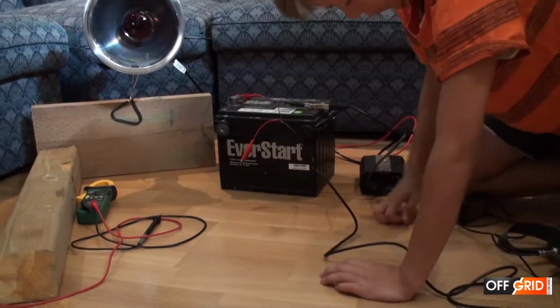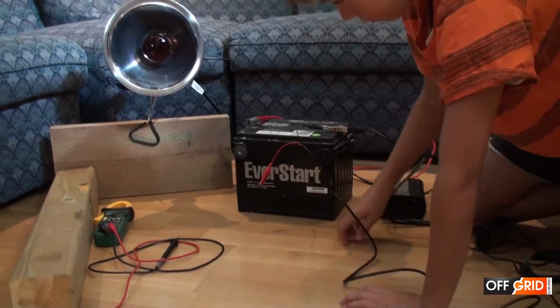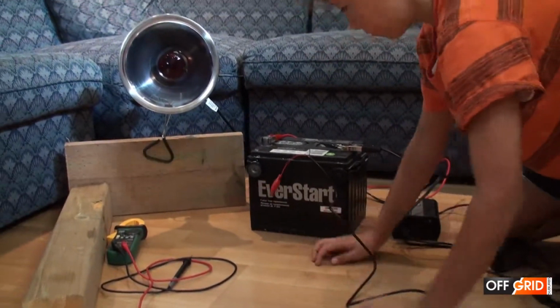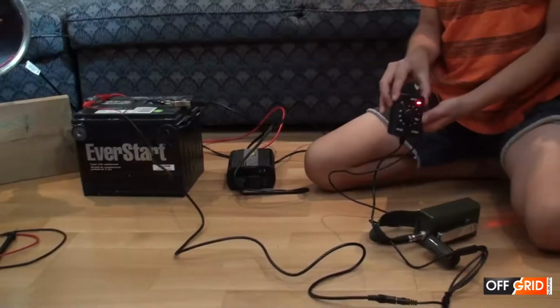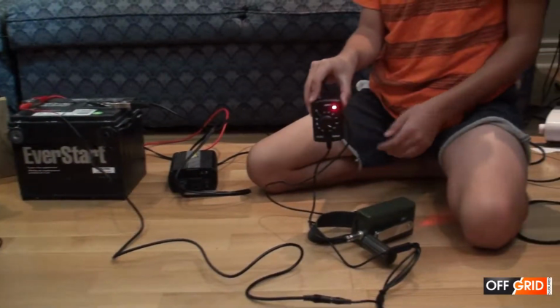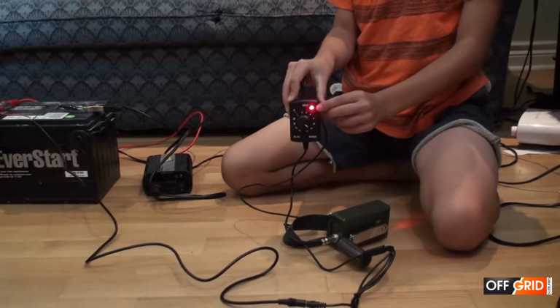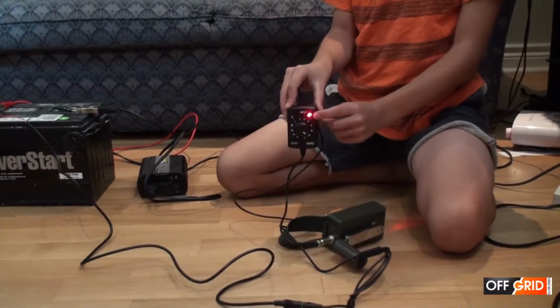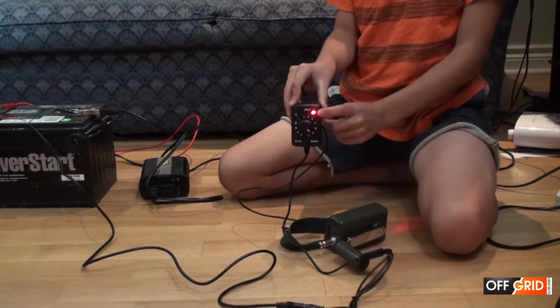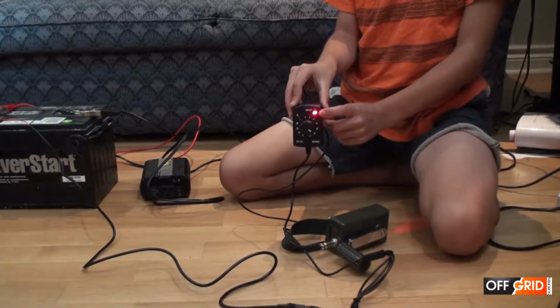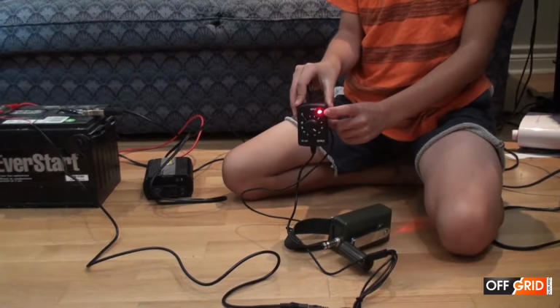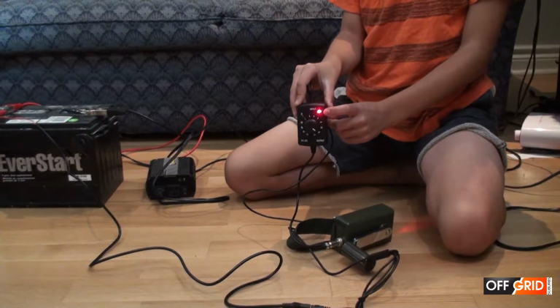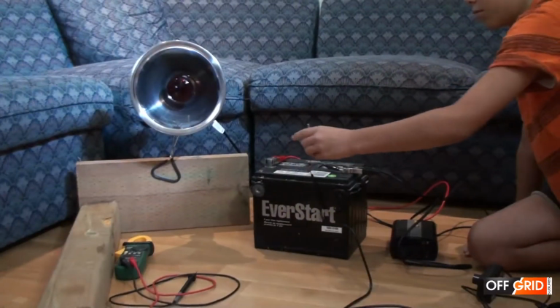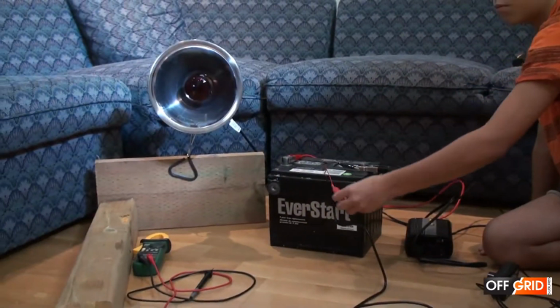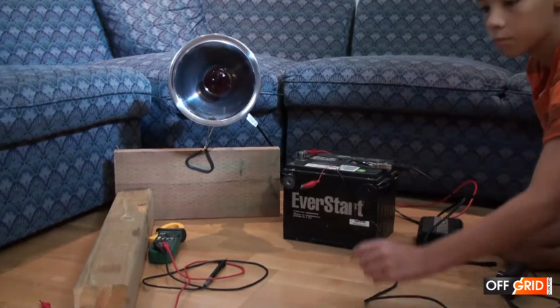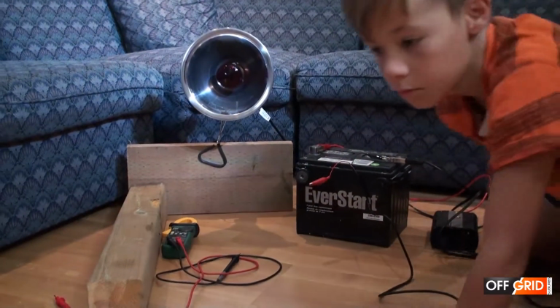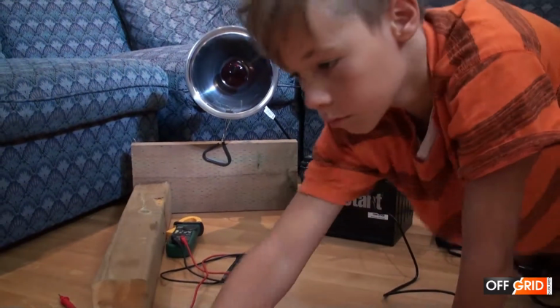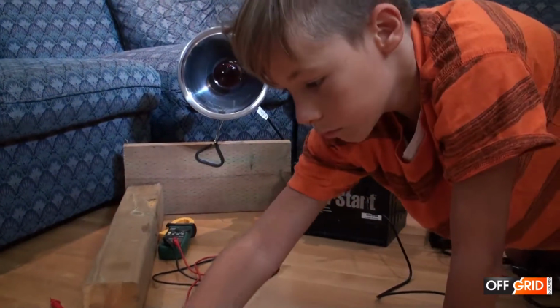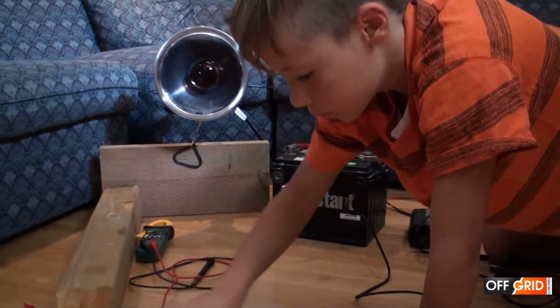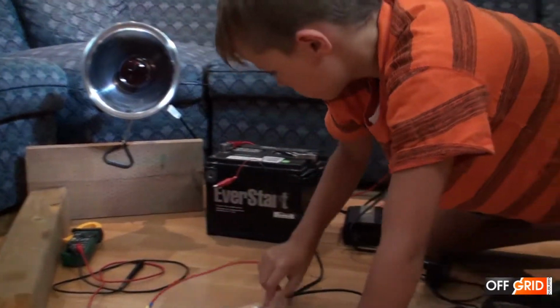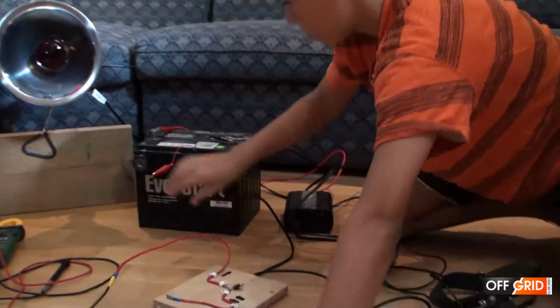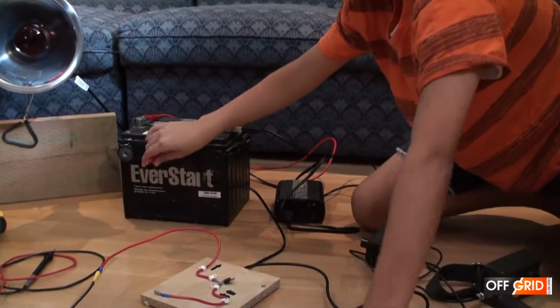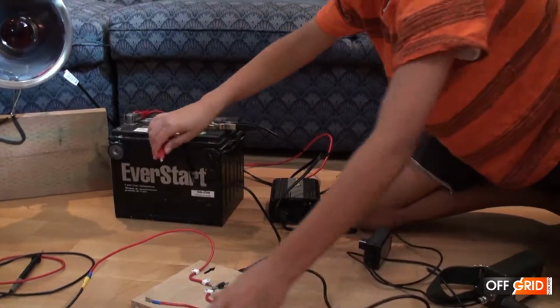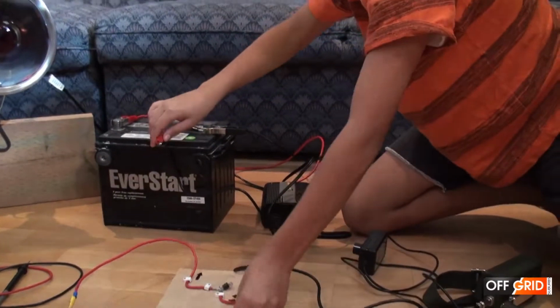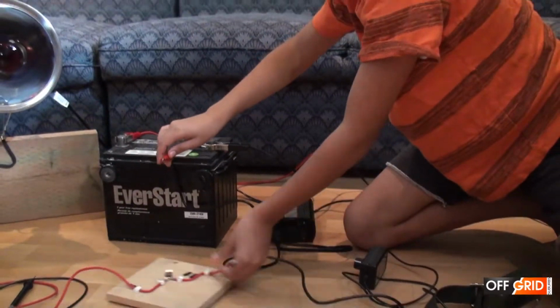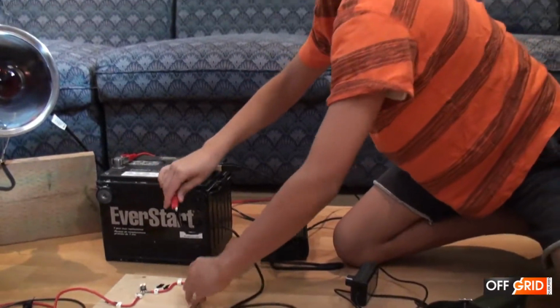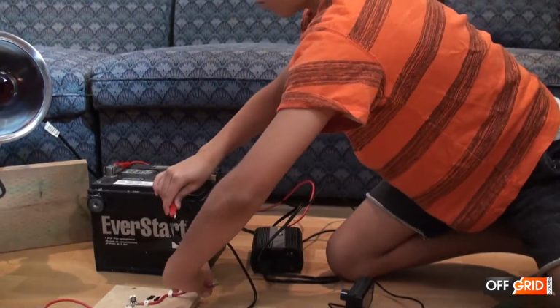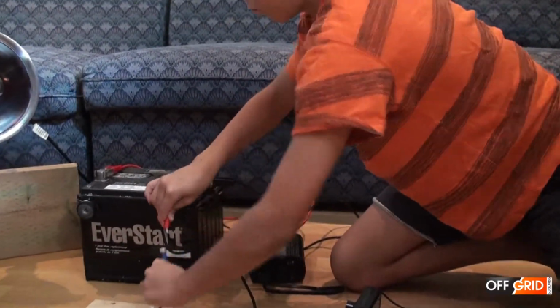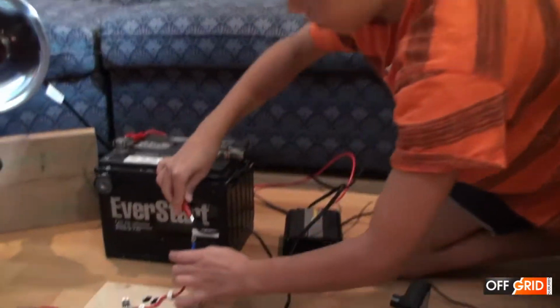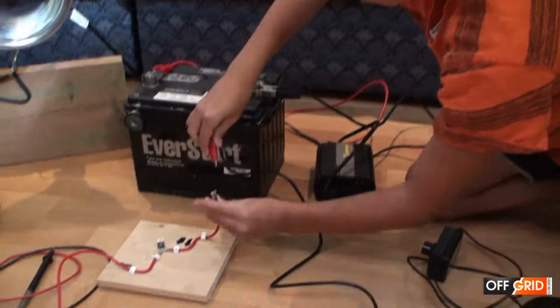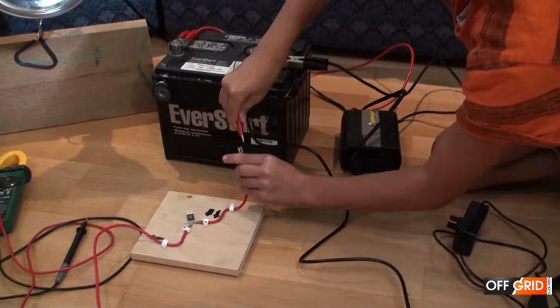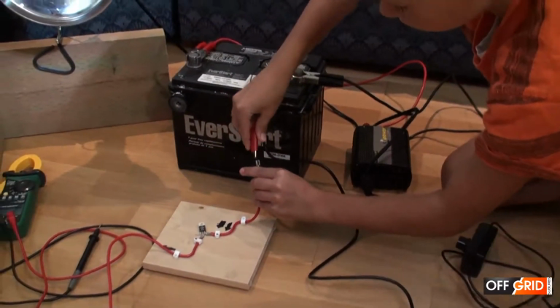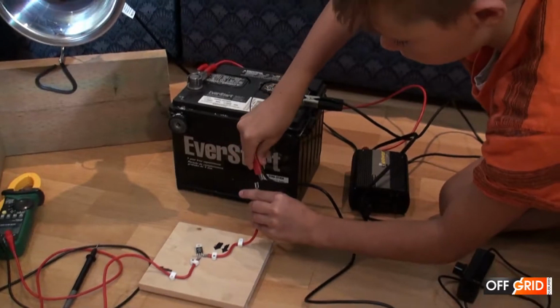As you can notice, there is a back current coming from the battery to the converter. The hand crank can handle it, but I don't like it. So let's use a diode to stop the back current.